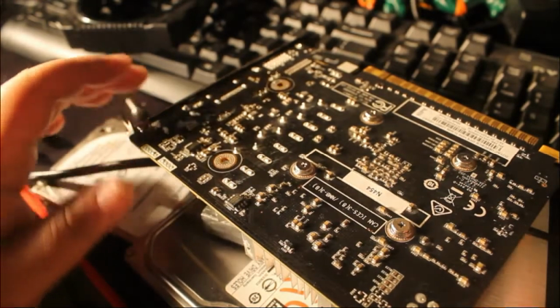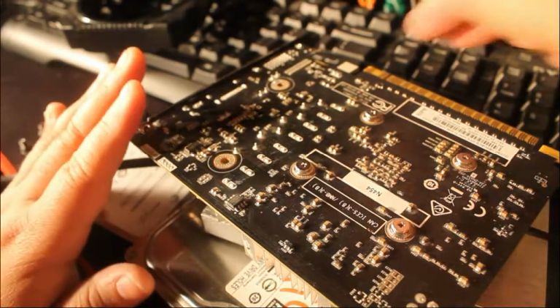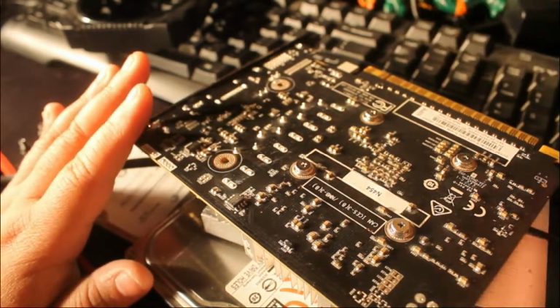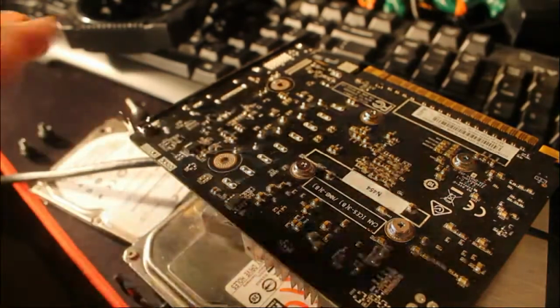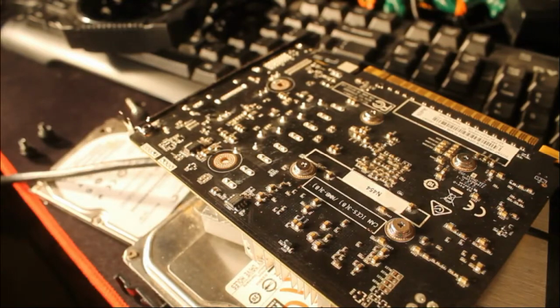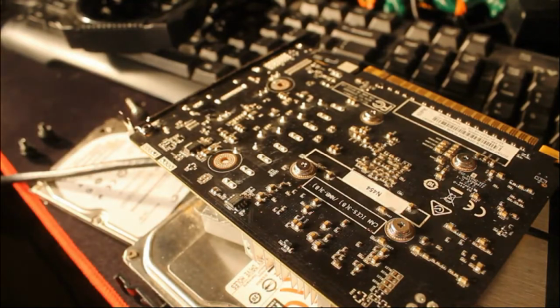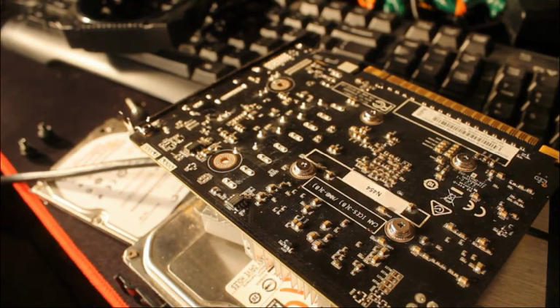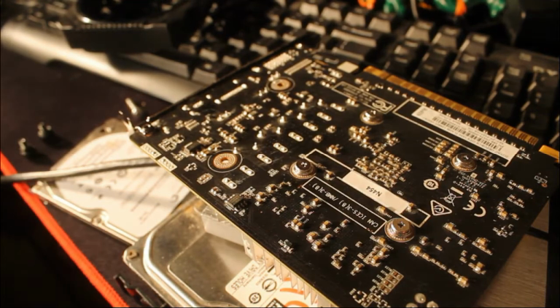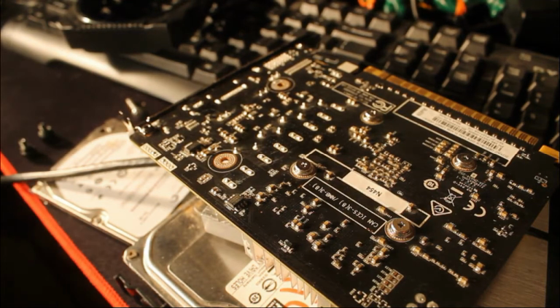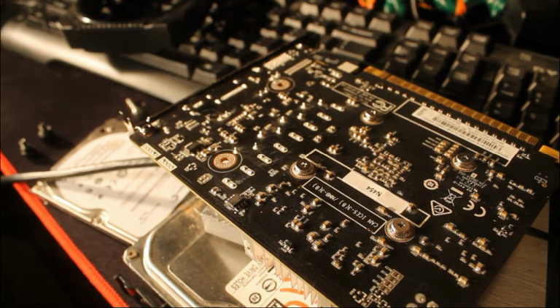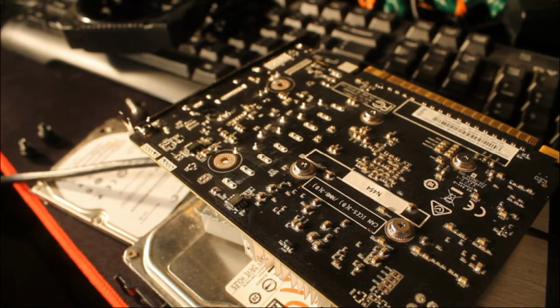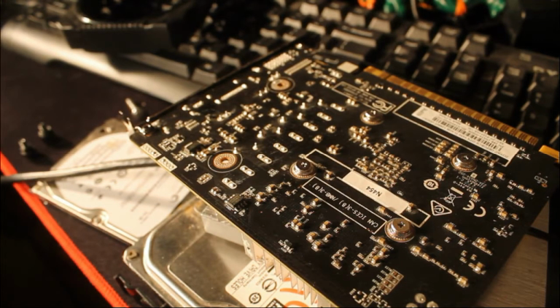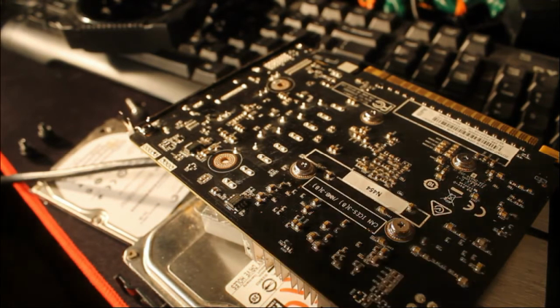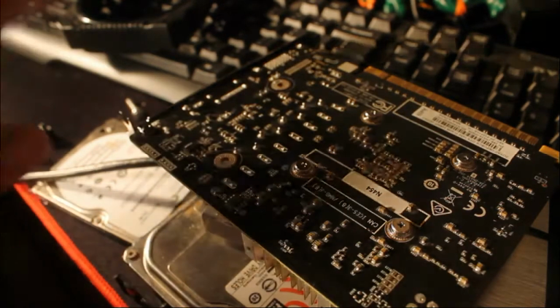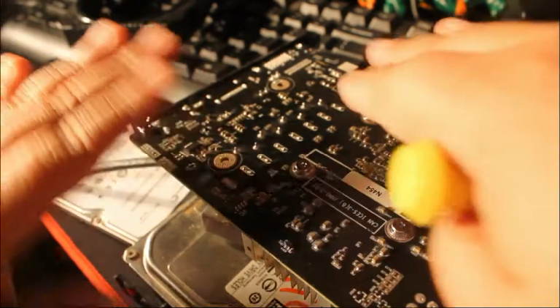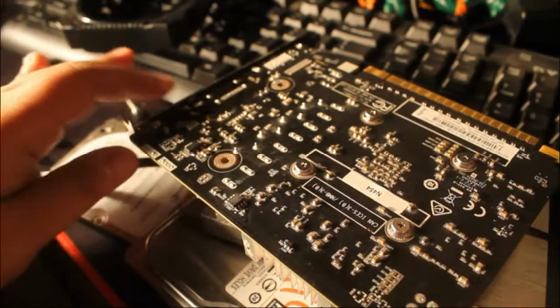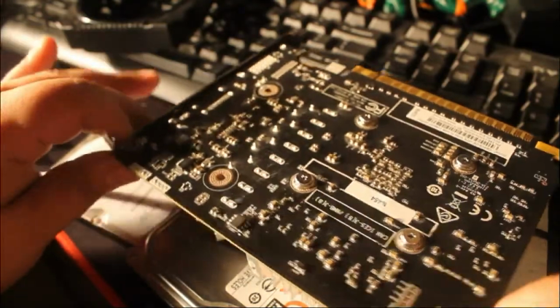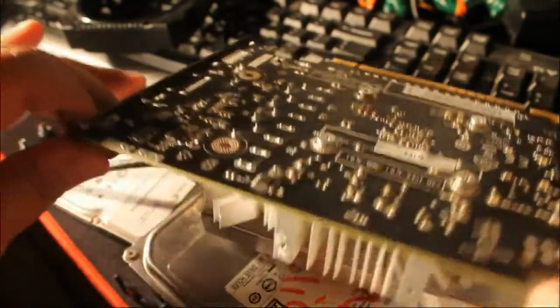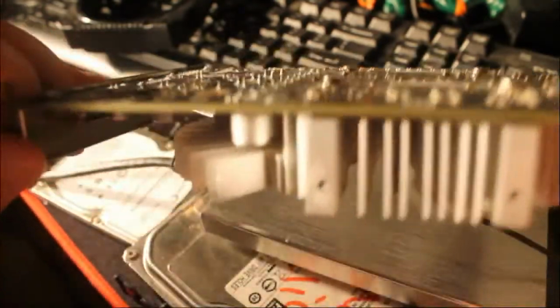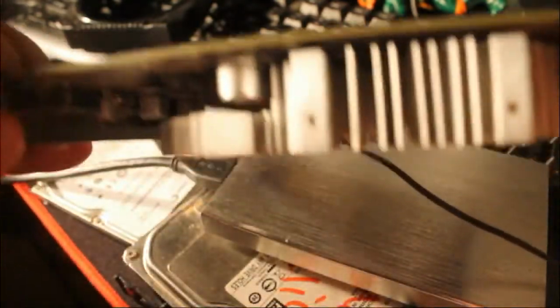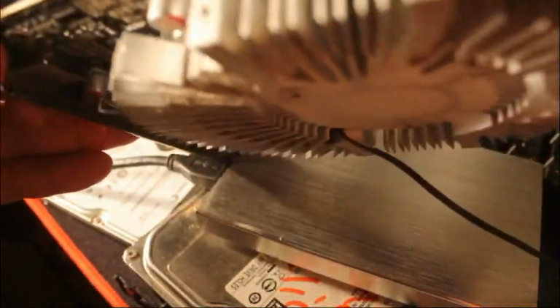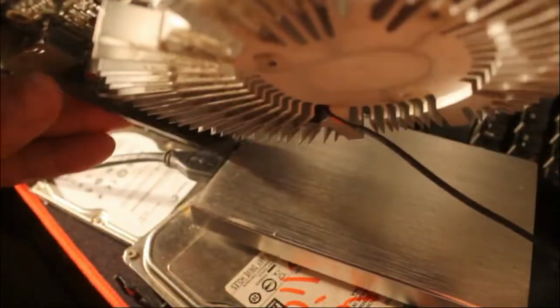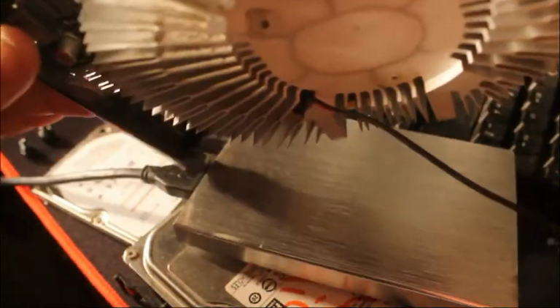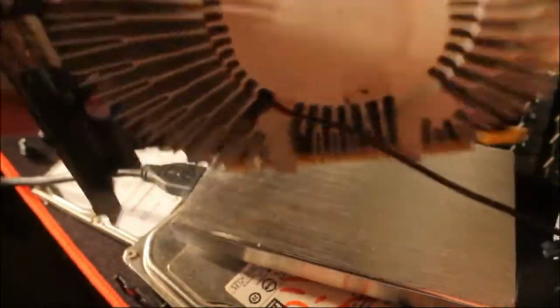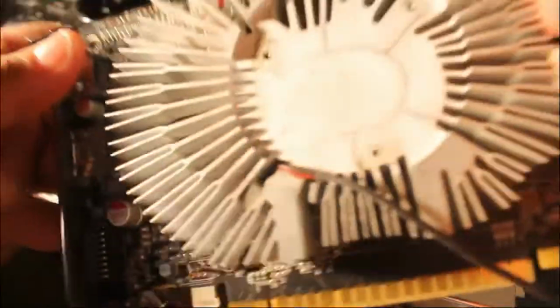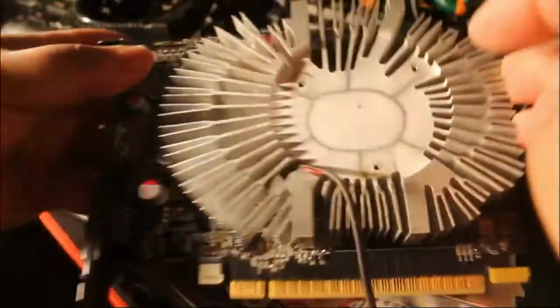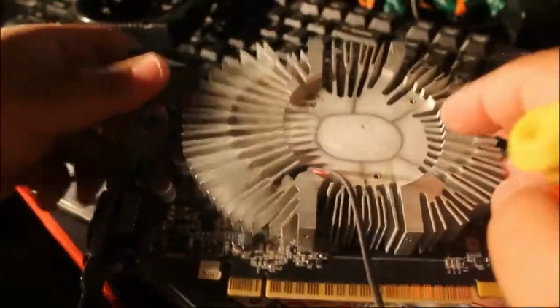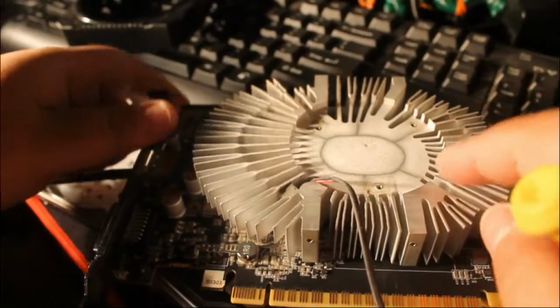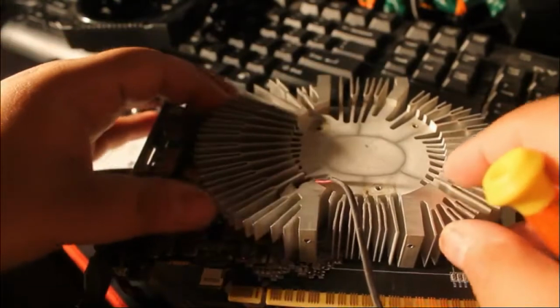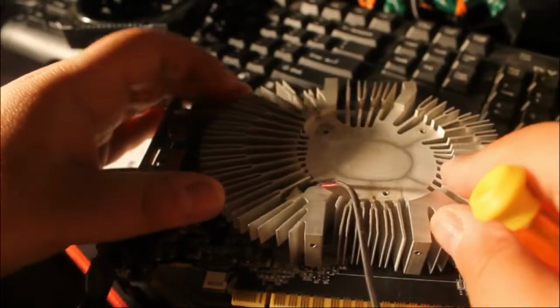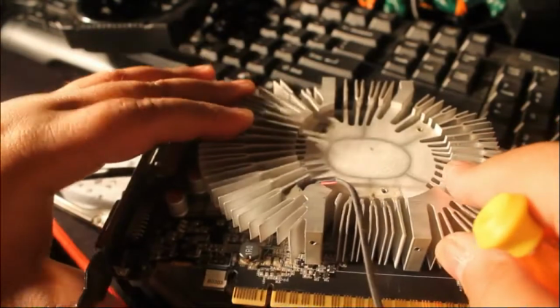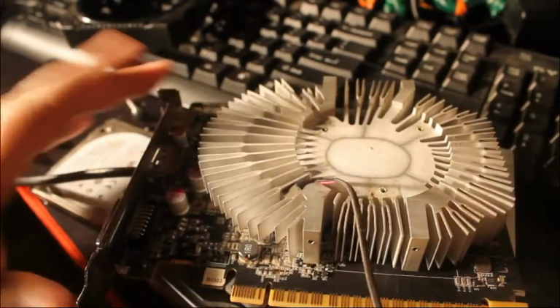If you've been handling this thing a lot and you're getting sweaty, you want to wipe that down with some alcohol. You don't want sweat on there because it'll conduct electricity and it'll fry your components. You don't want that.